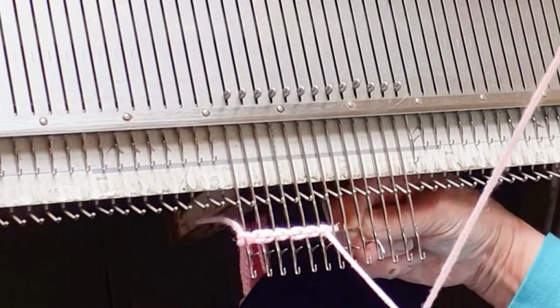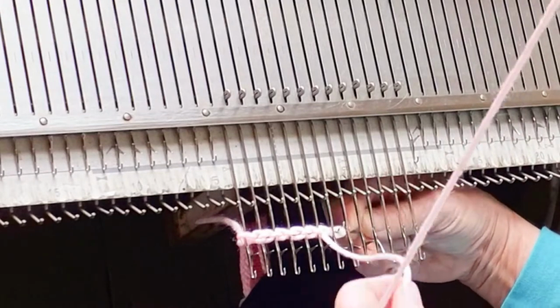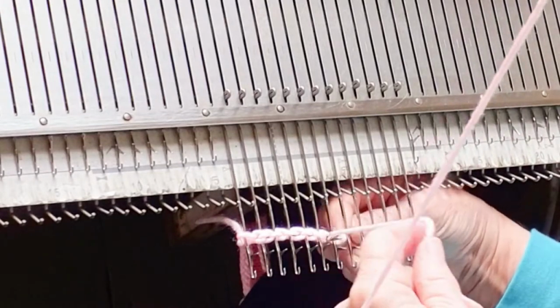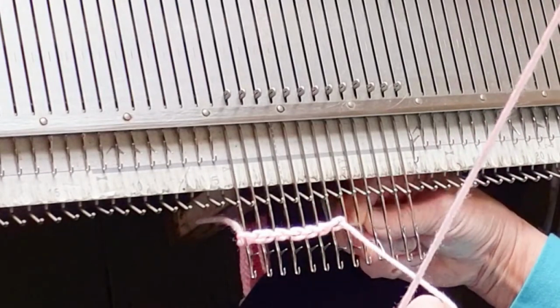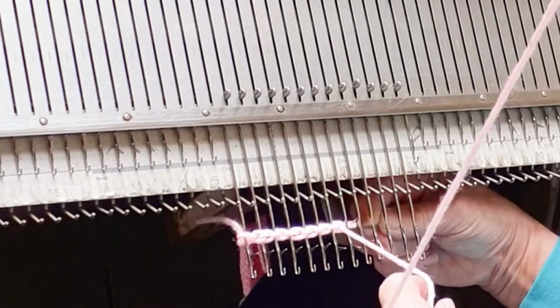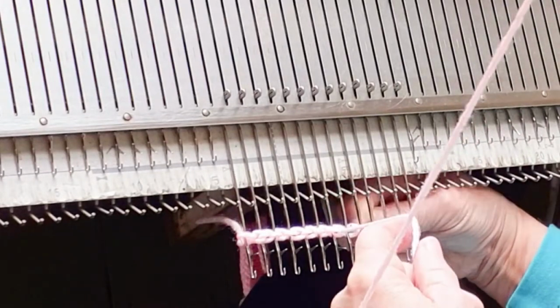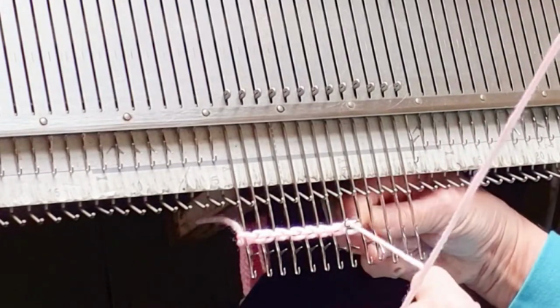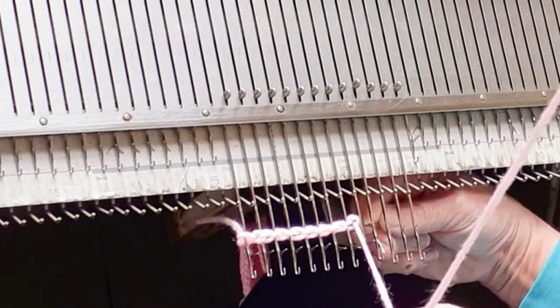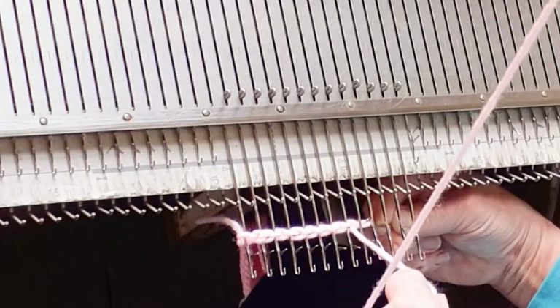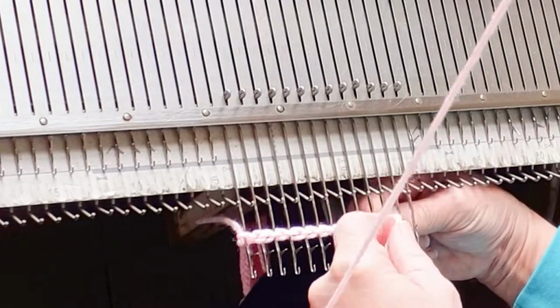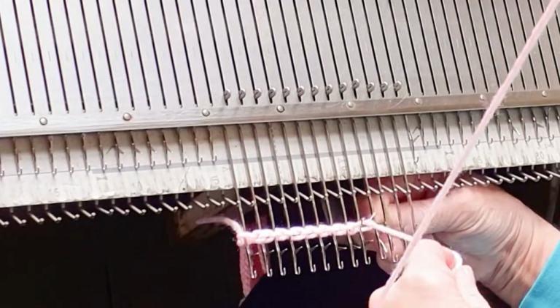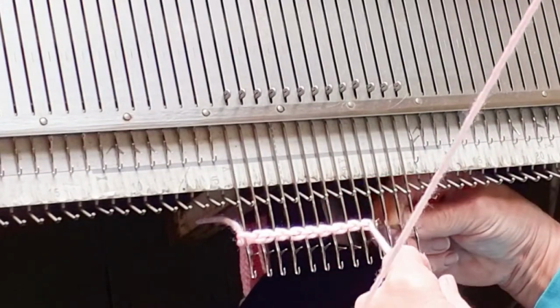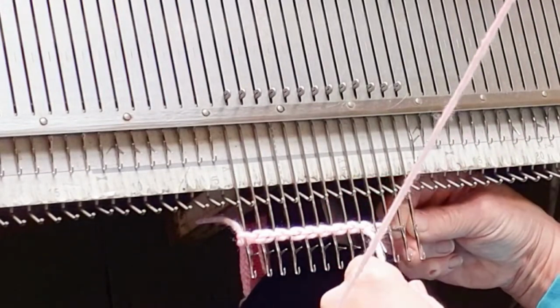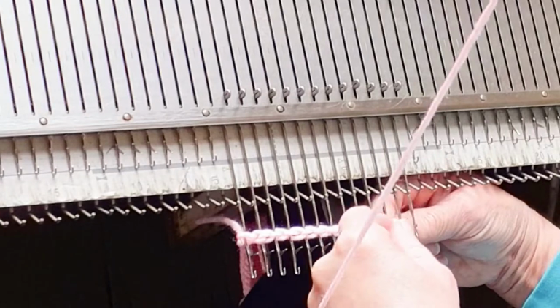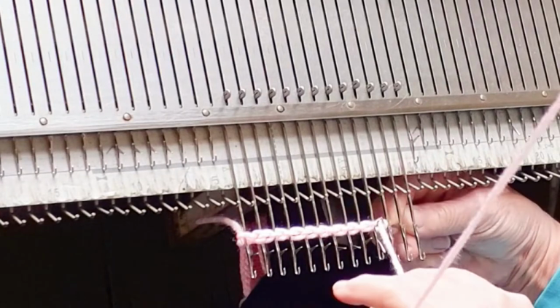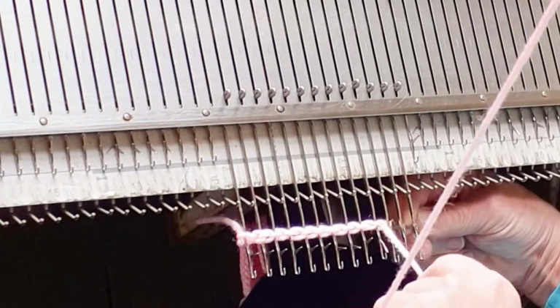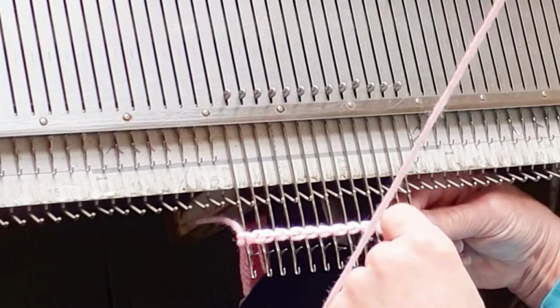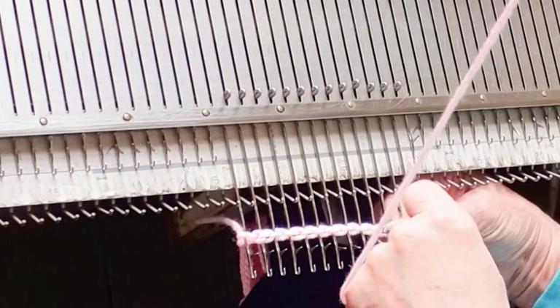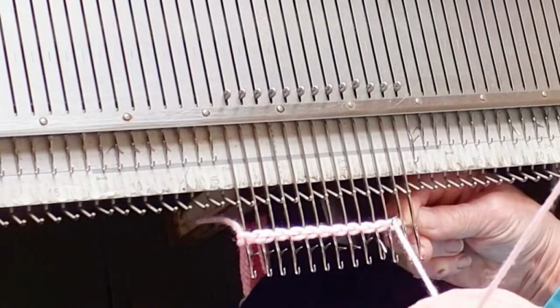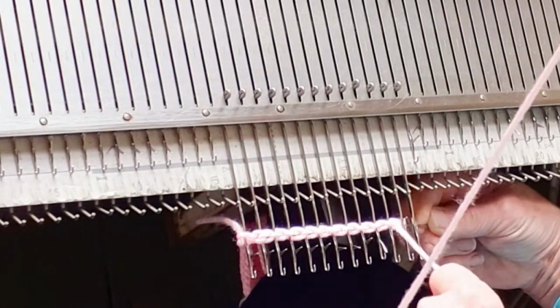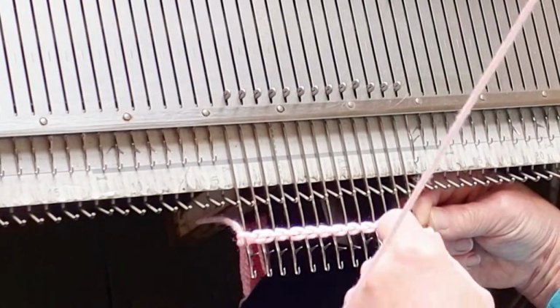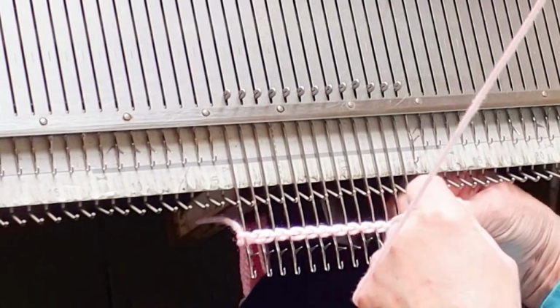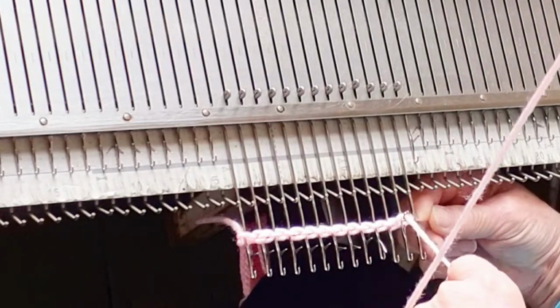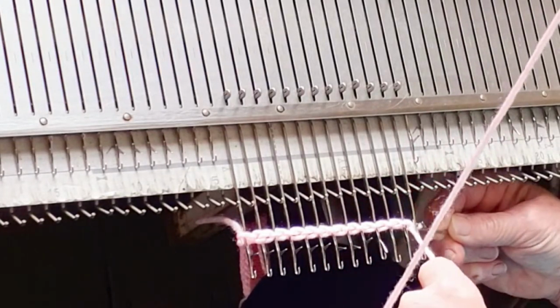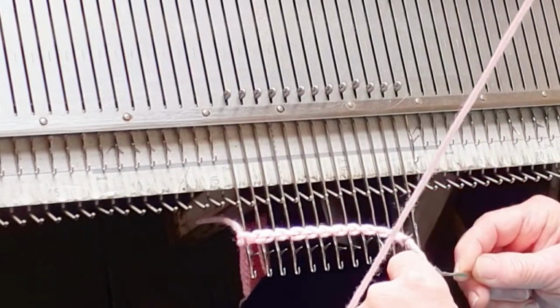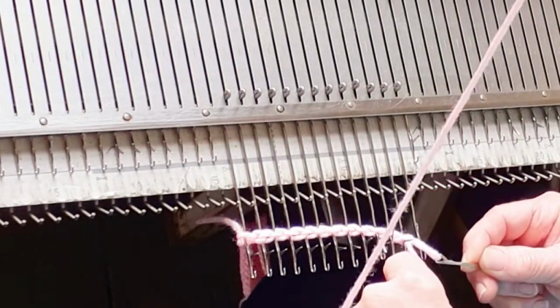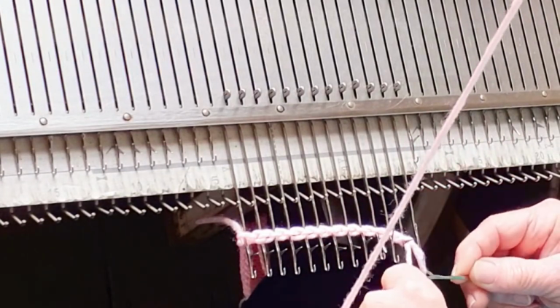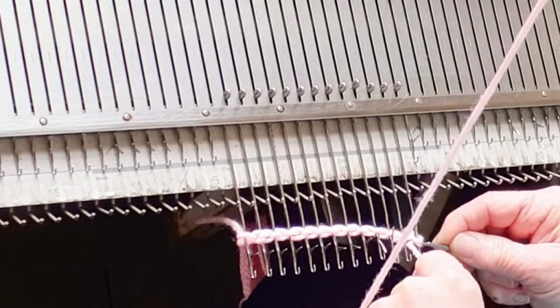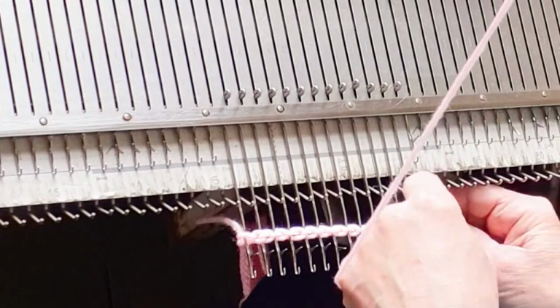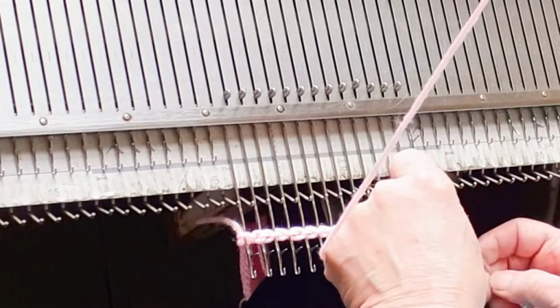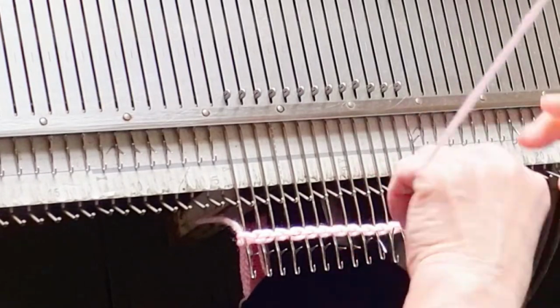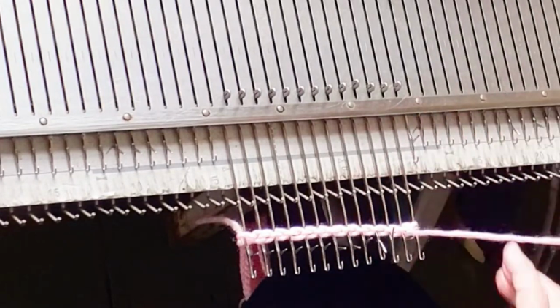Keep the stitches as even as possible, and really the whole trick to this is keeping them loose enough that the machine will not have trouble knitting back through them for the first row of the knitting.